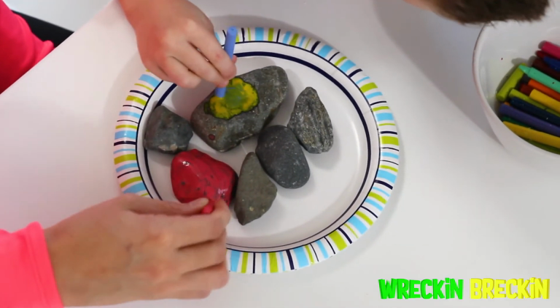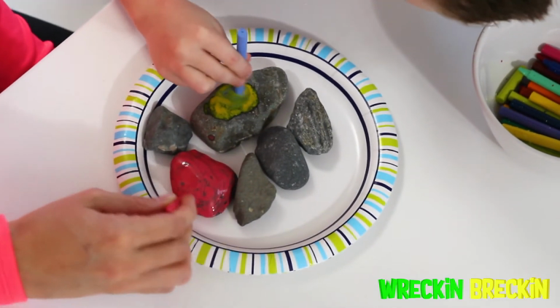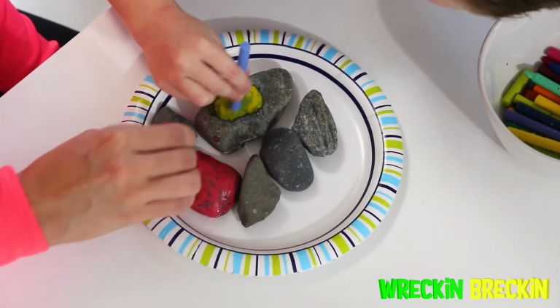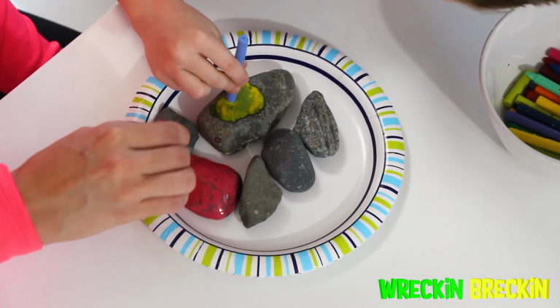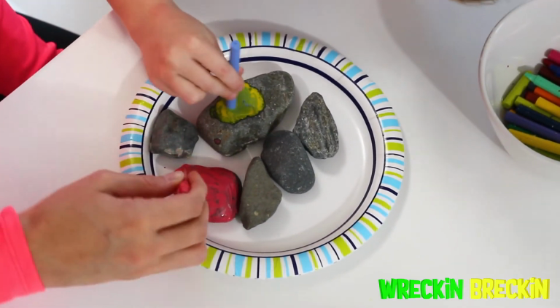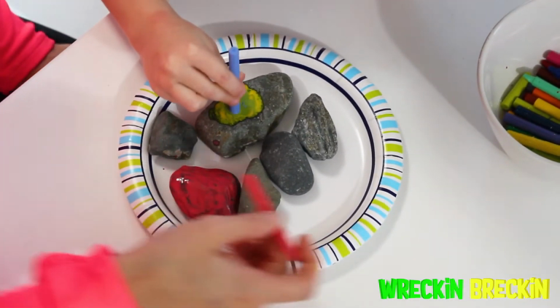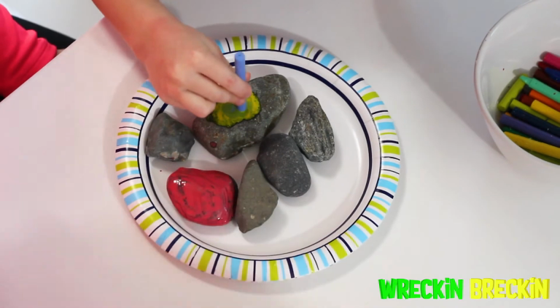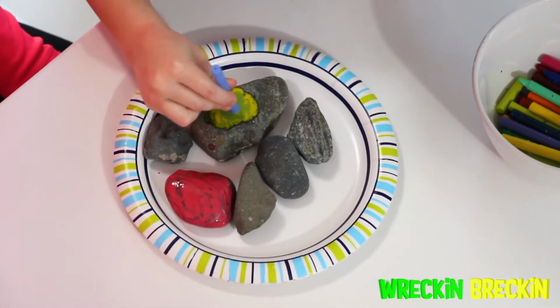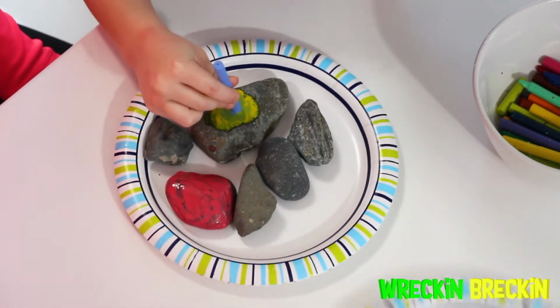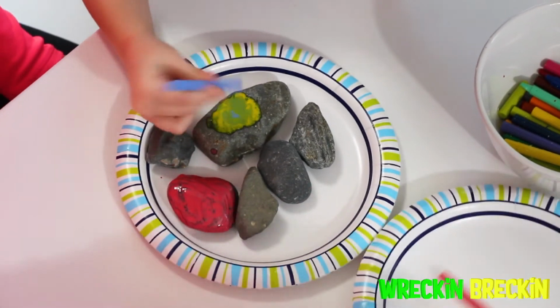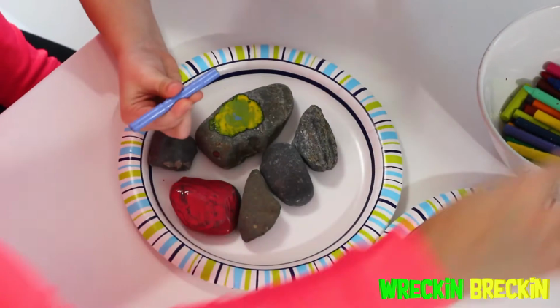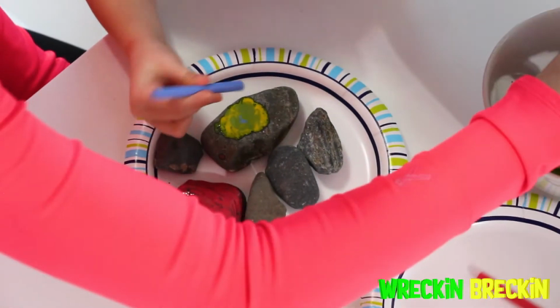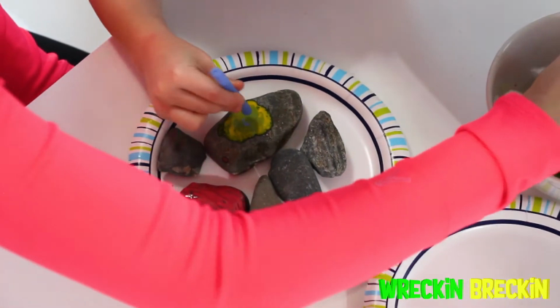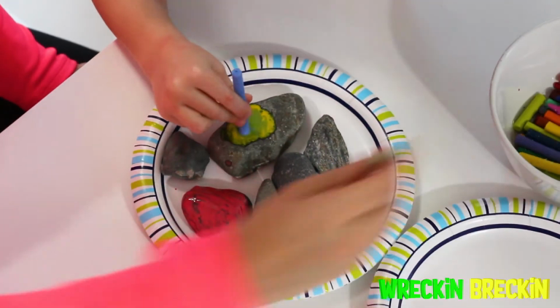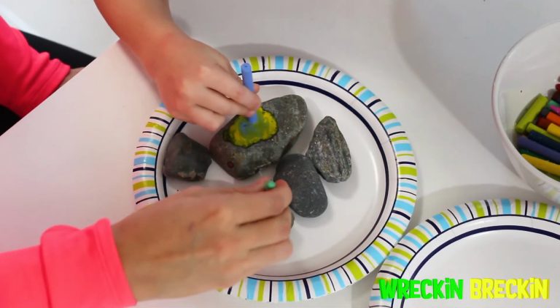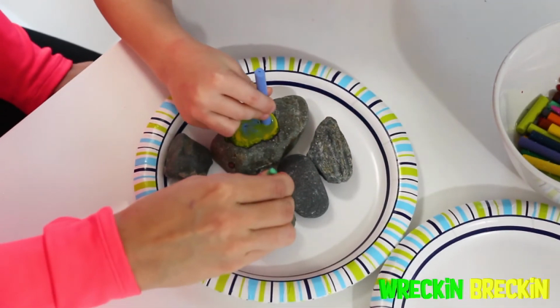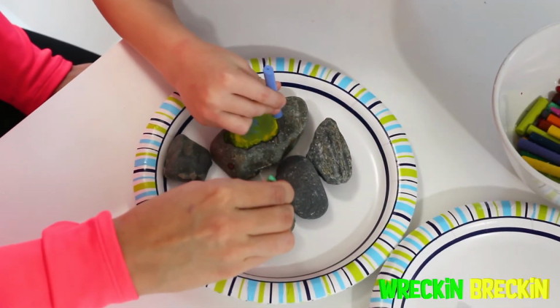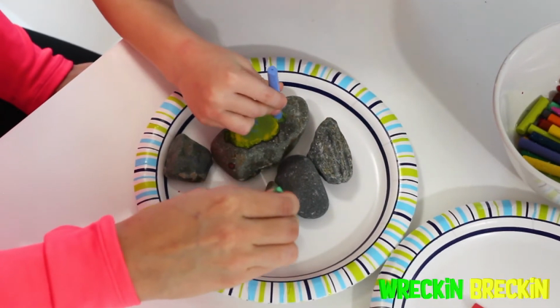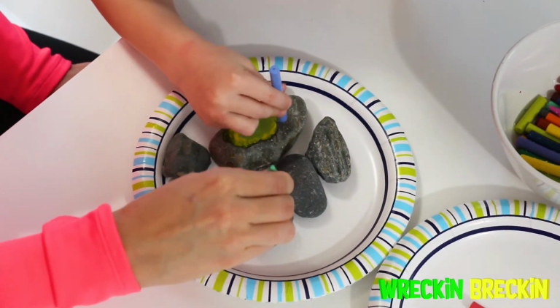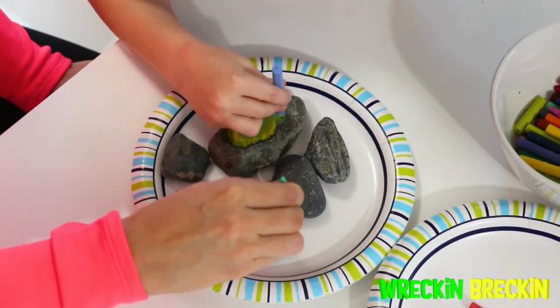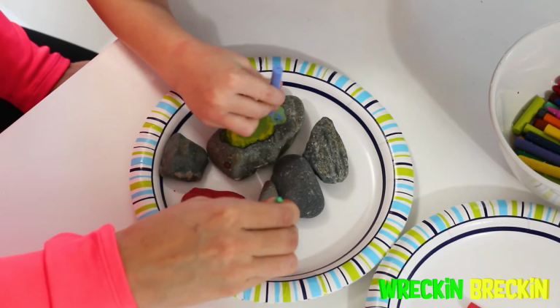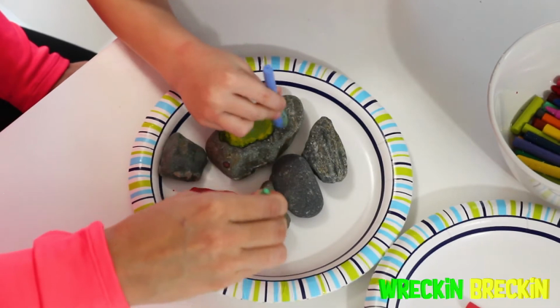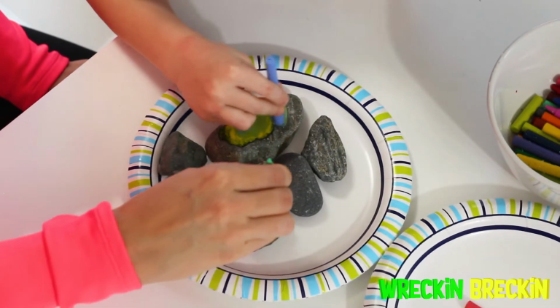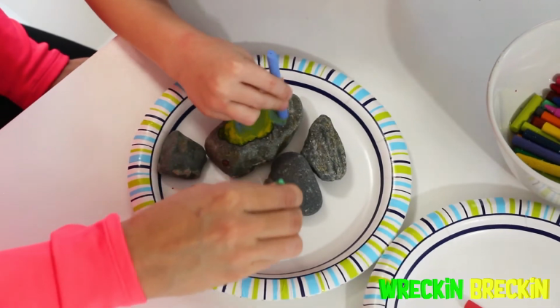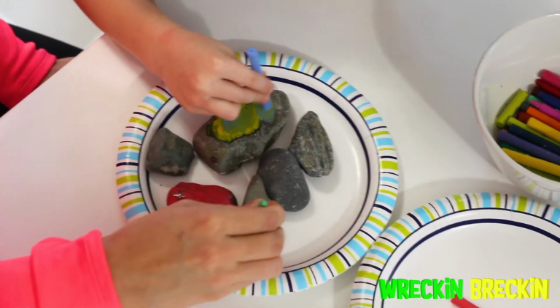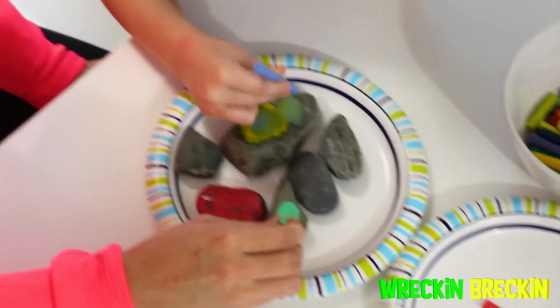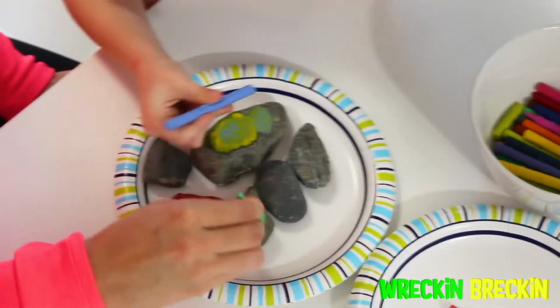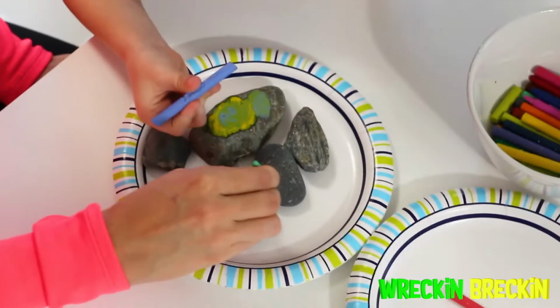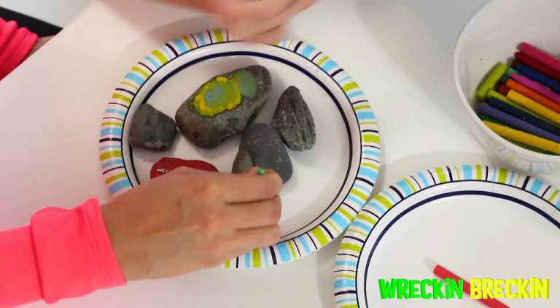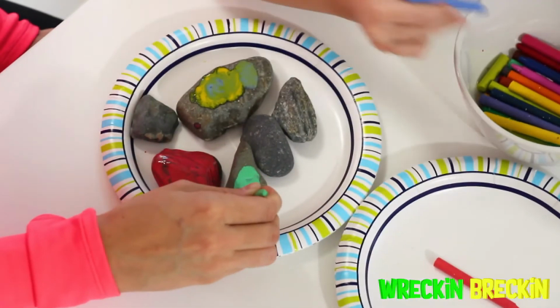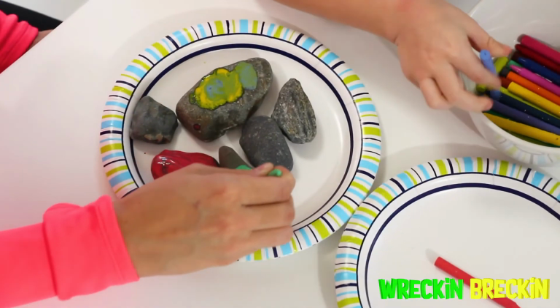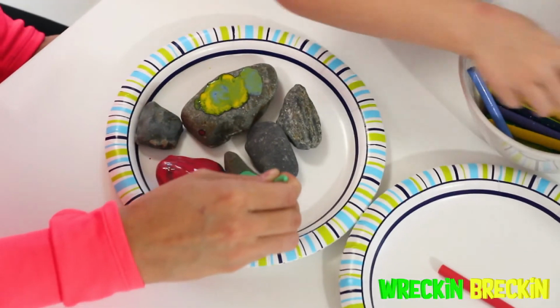This is super cool! You can use whichever crayons you like. How is that melting? It's like magic, isn't it?